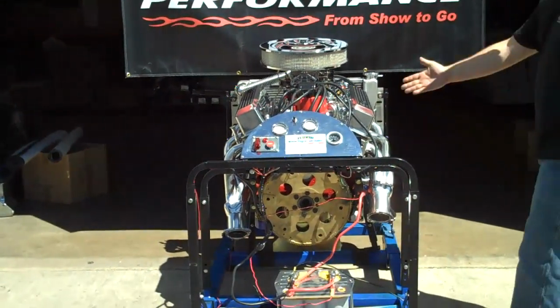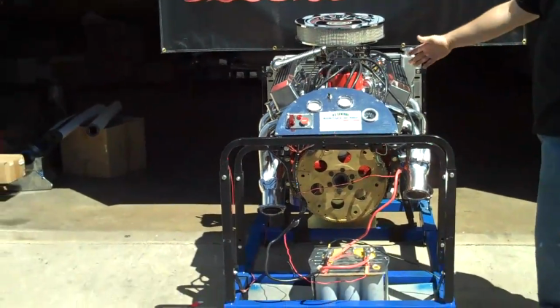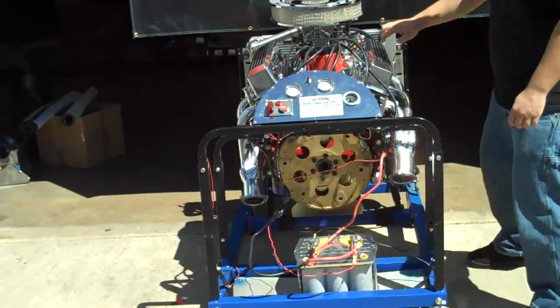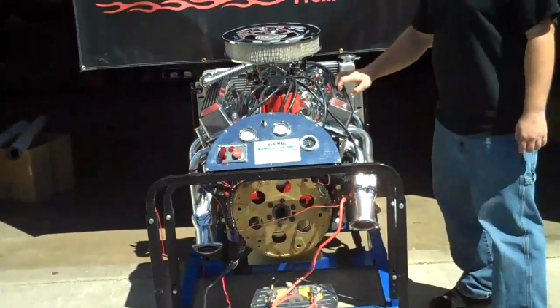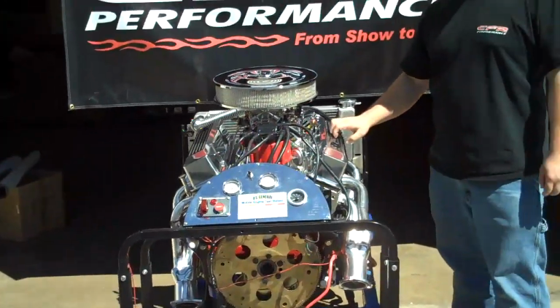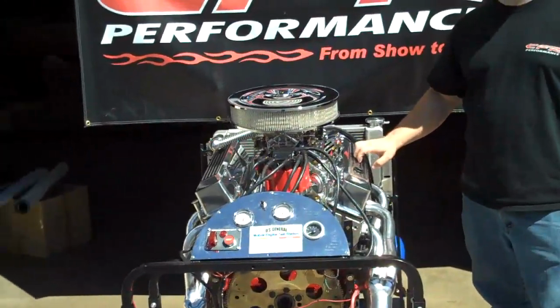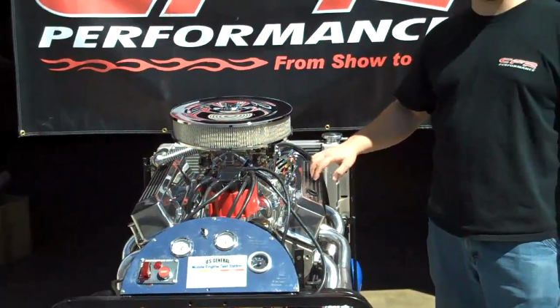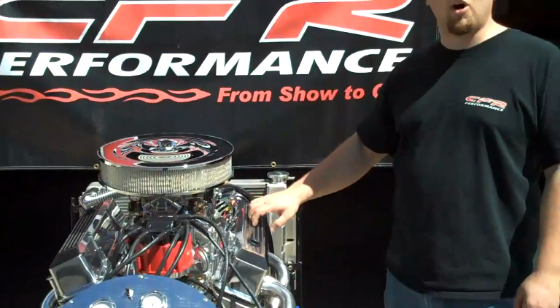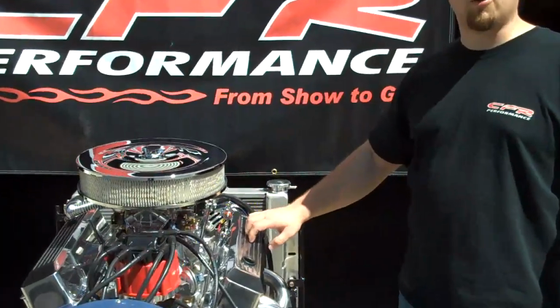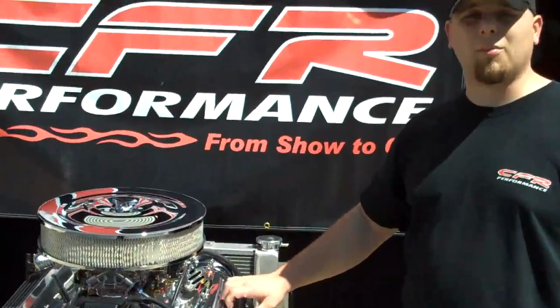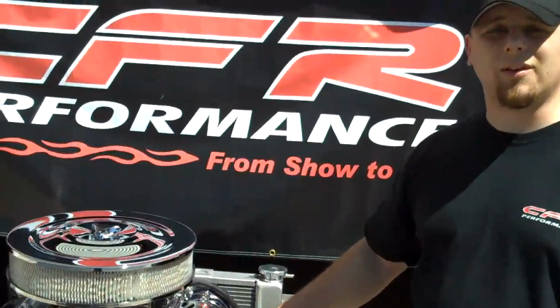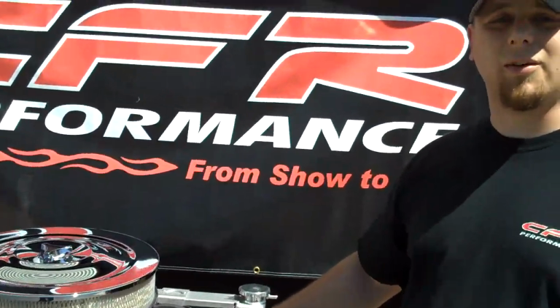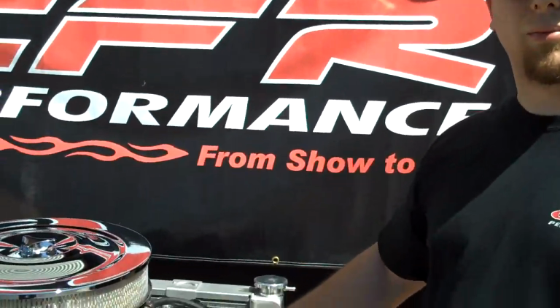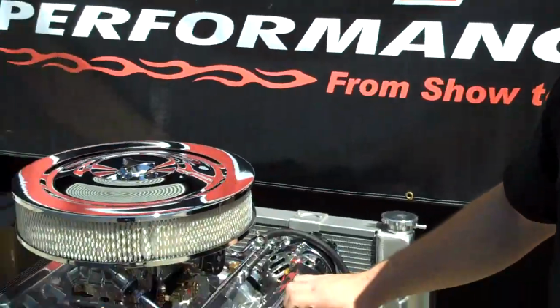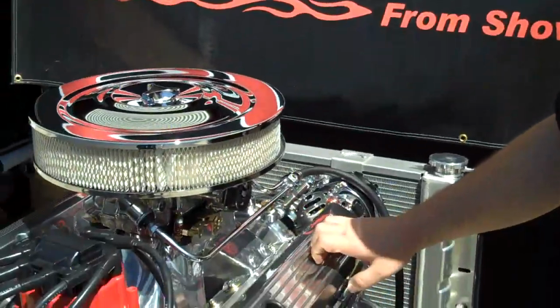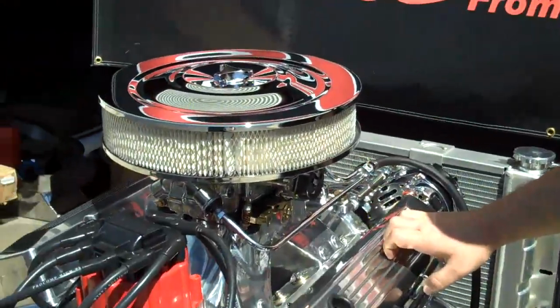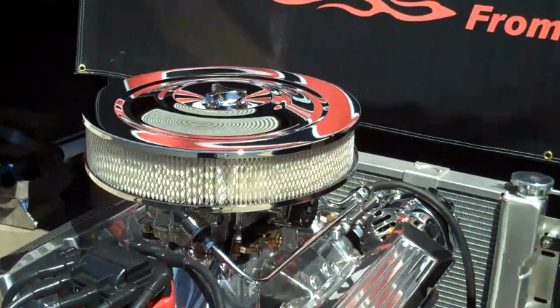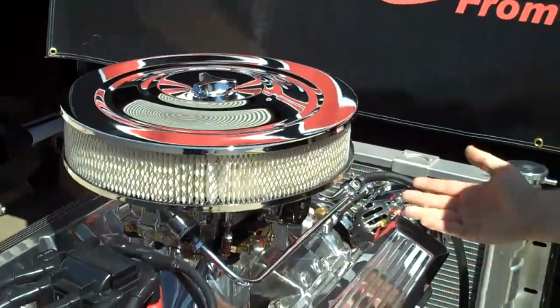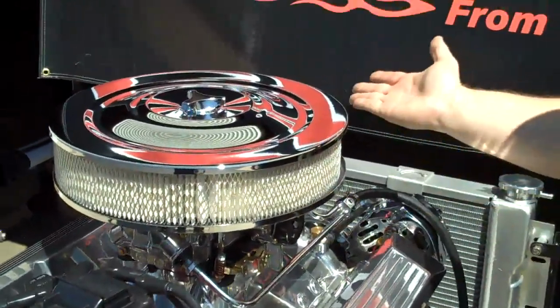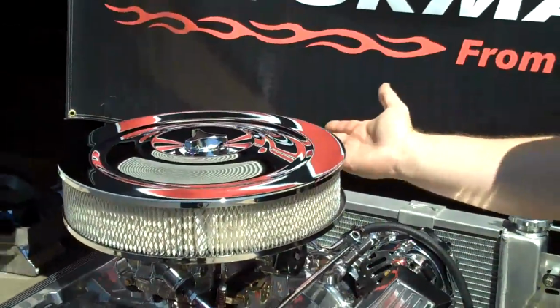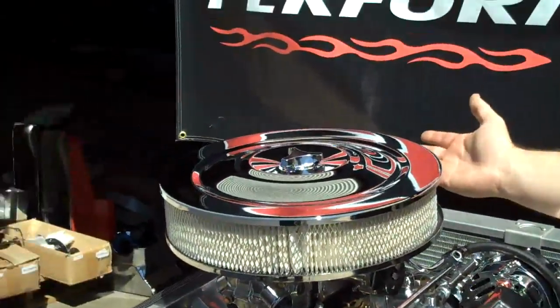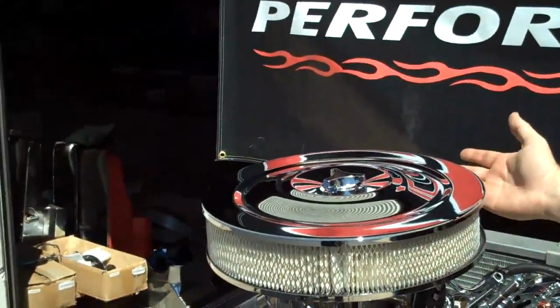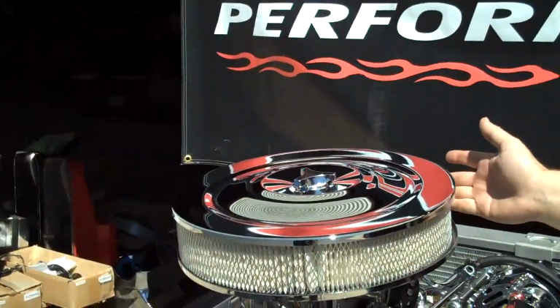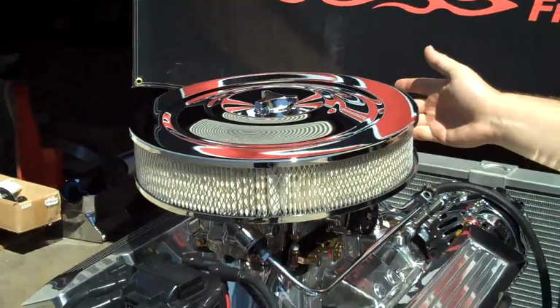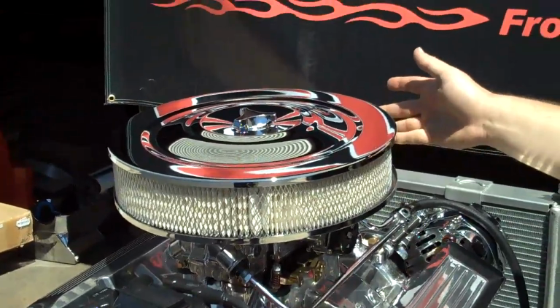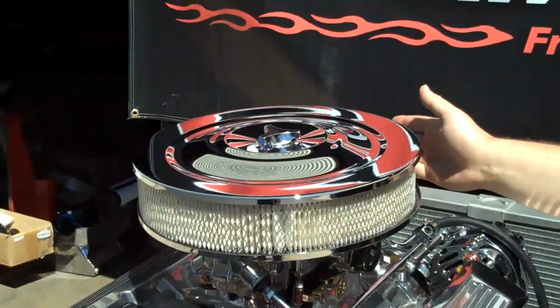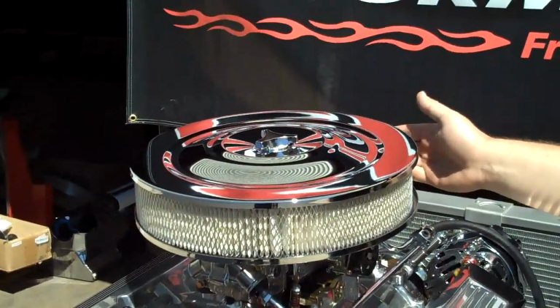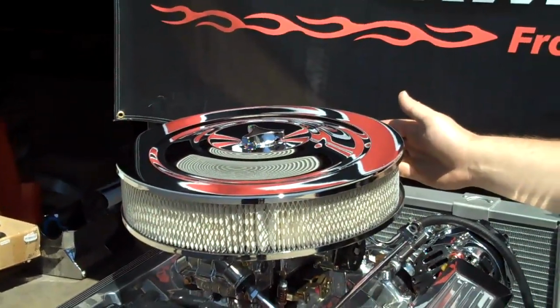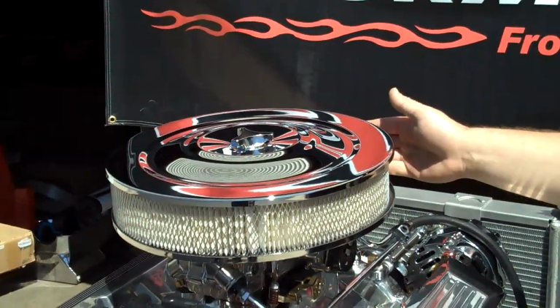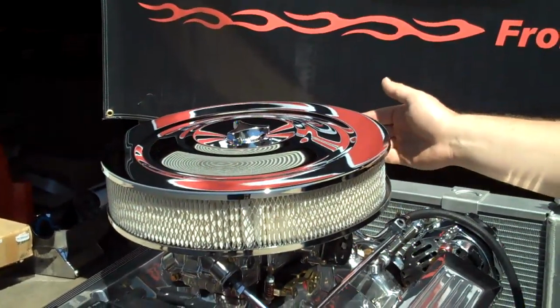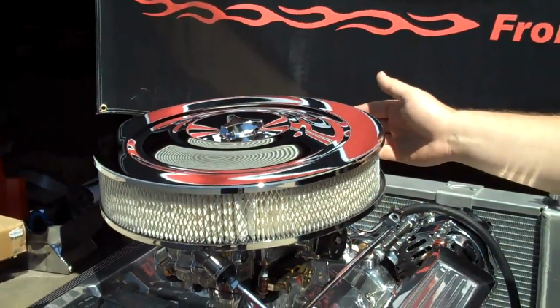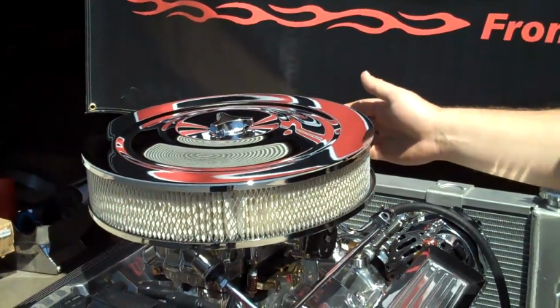Here we got our polished aluminum valve covers — they're ball milled, part number 6033-1. Got a nice little dress-up air cleaner; part number 2195BOX is the part number for this one.